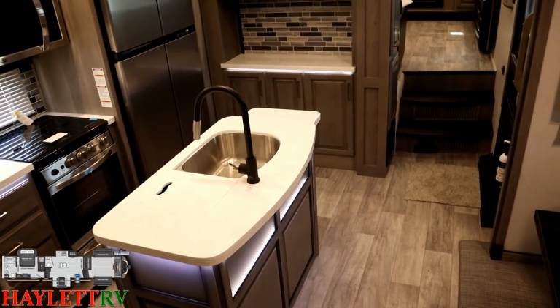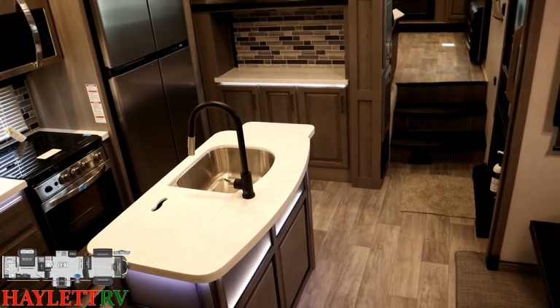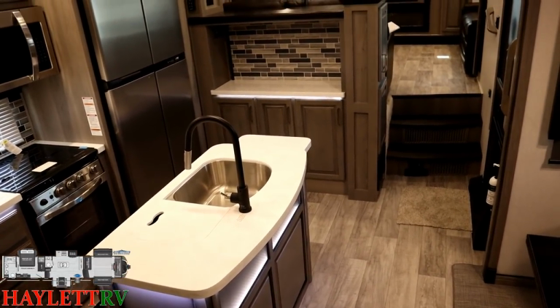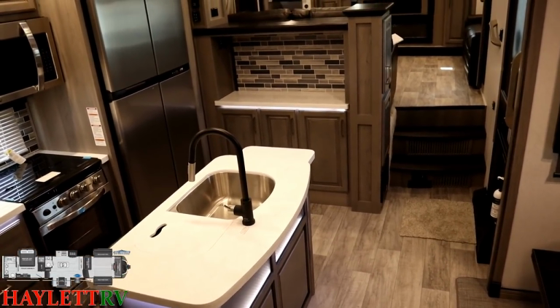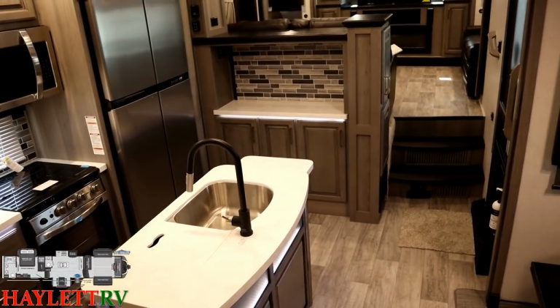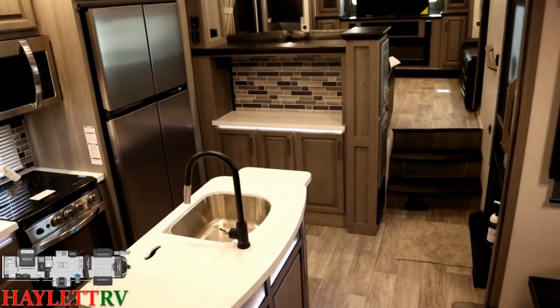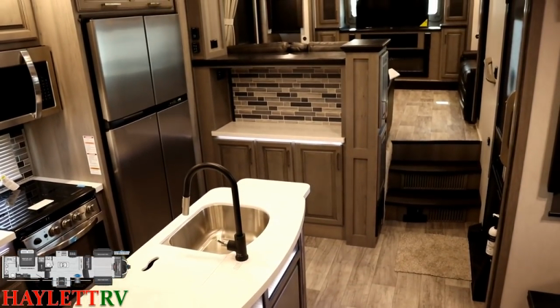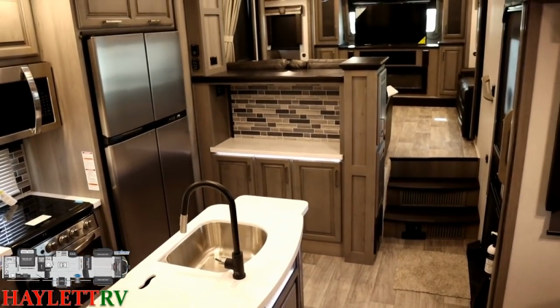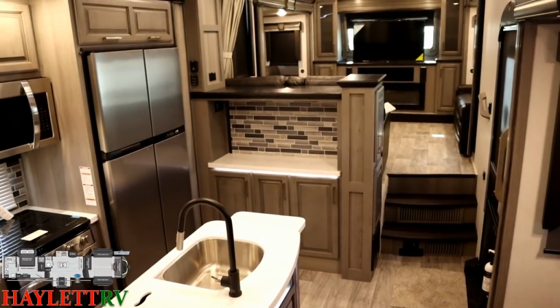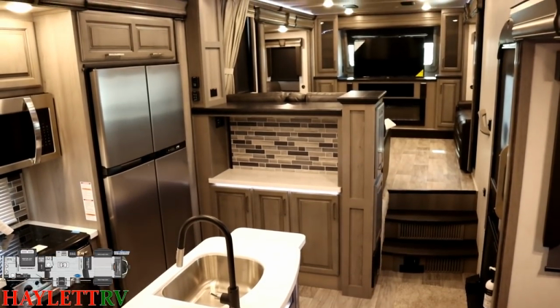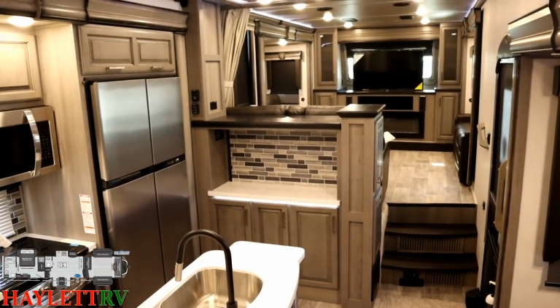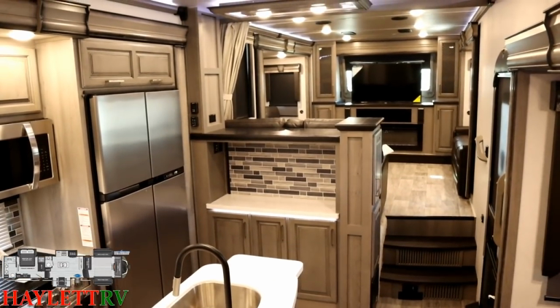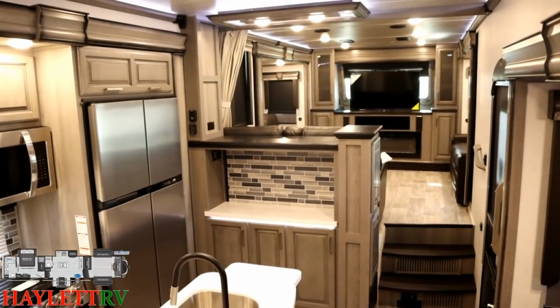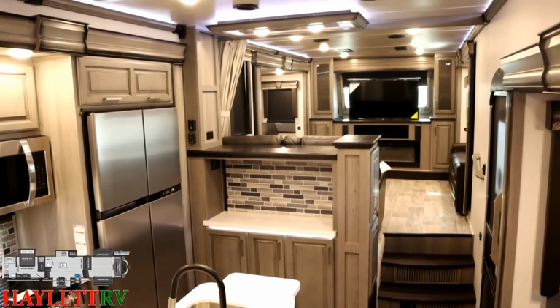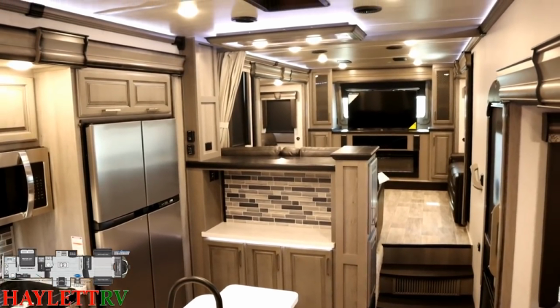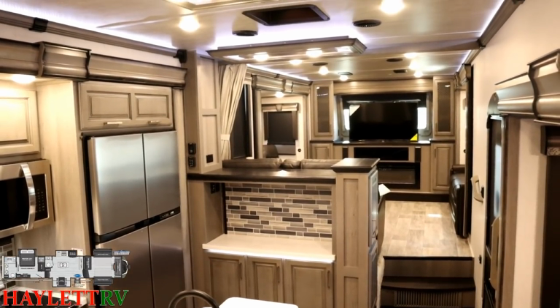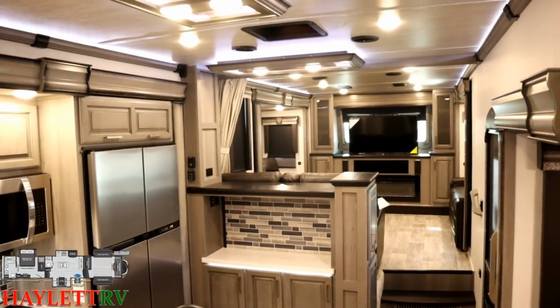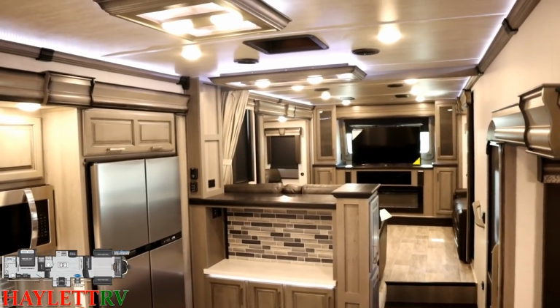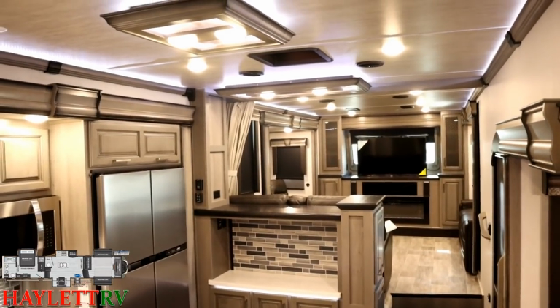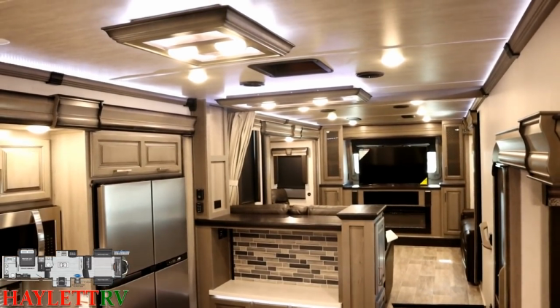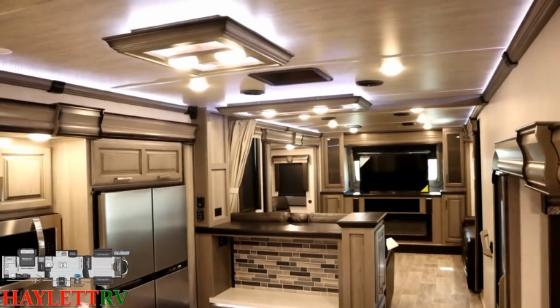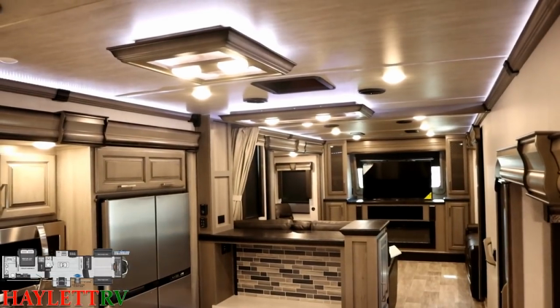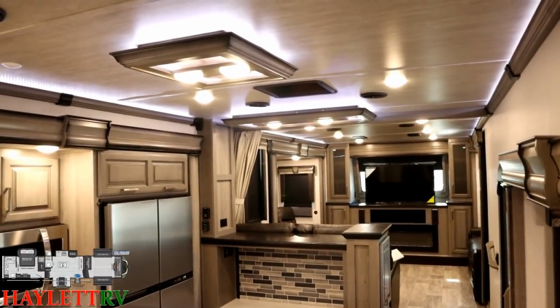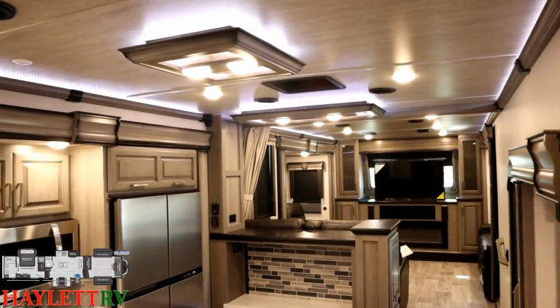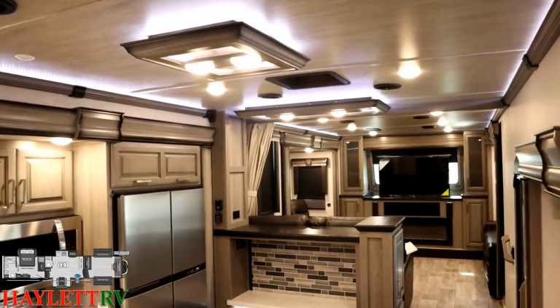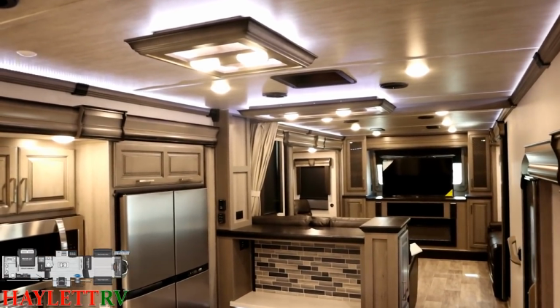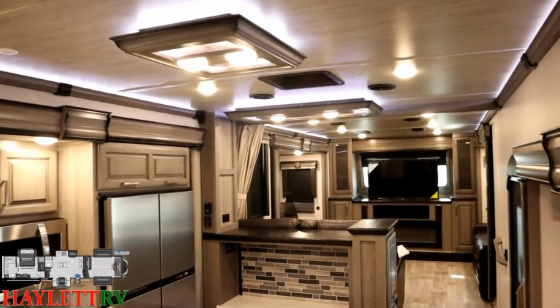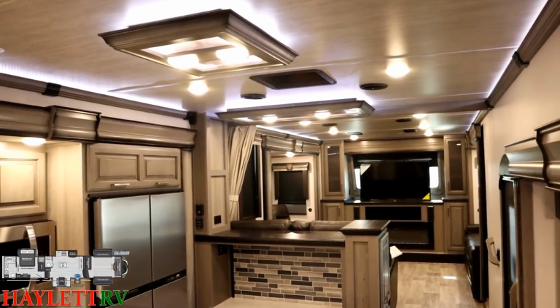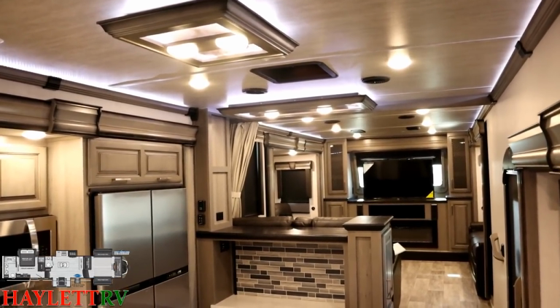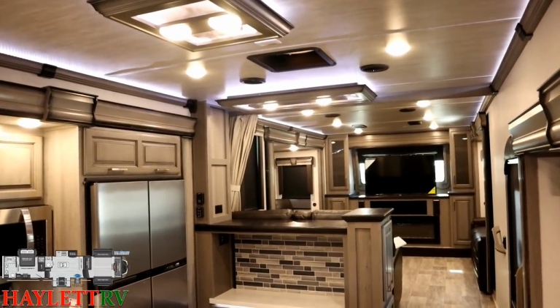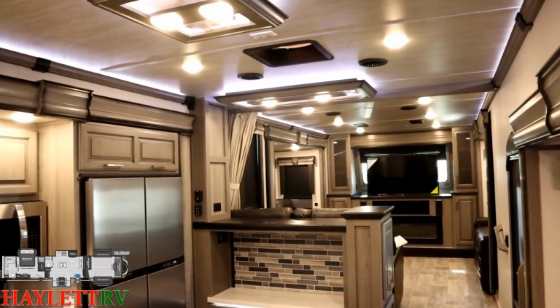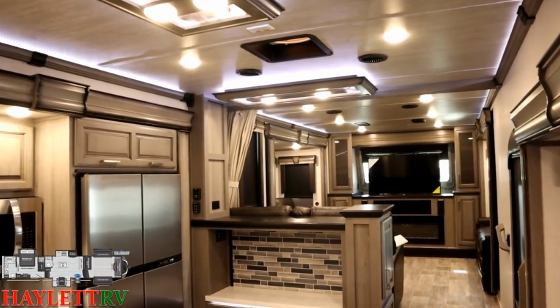Normally I would start our interior portion of our tour with the slides closed. By the time I got to this RV it had already been all opened up — somebody couldn't wait to take a look at it, which is cool. Montanas generate that kind of excitement.